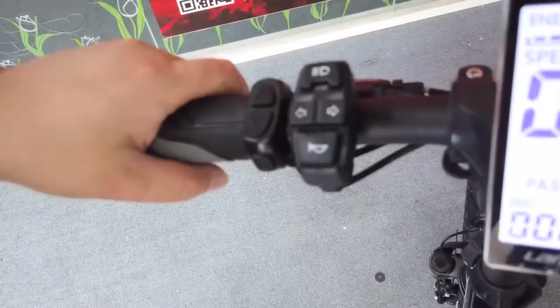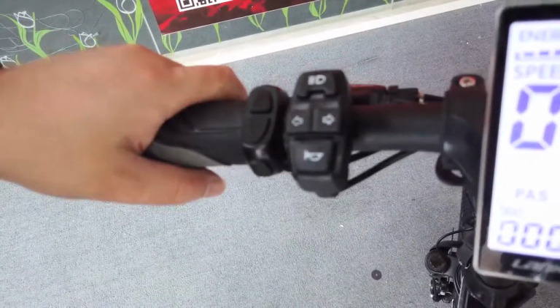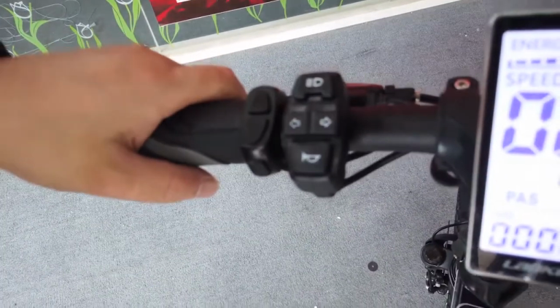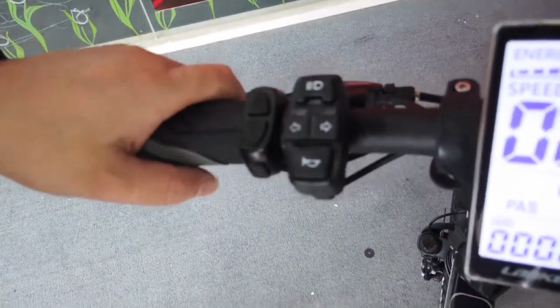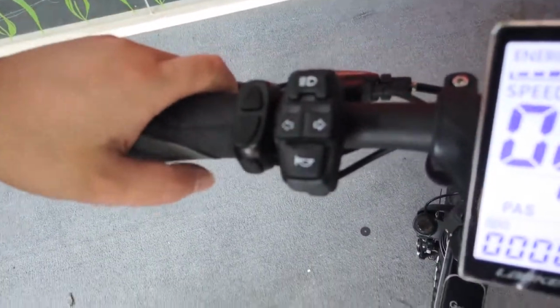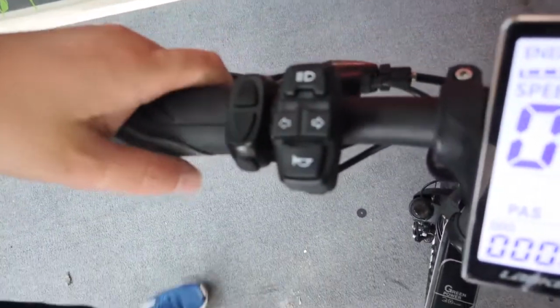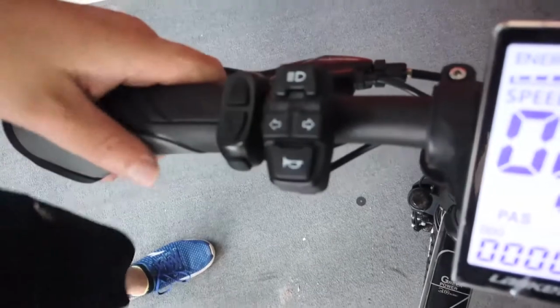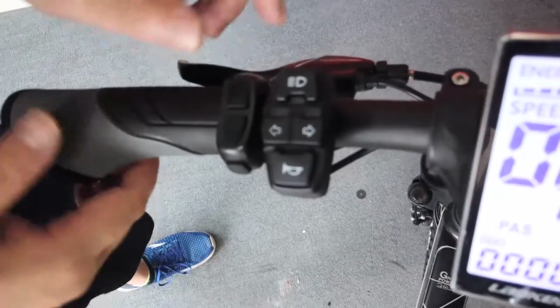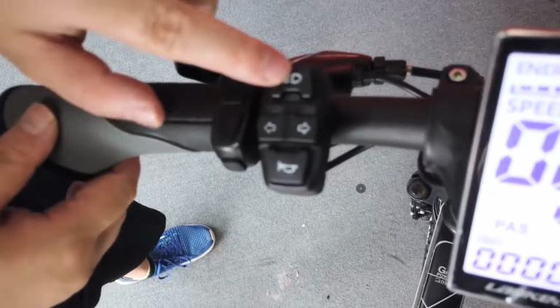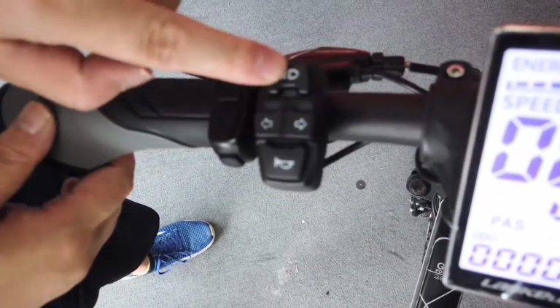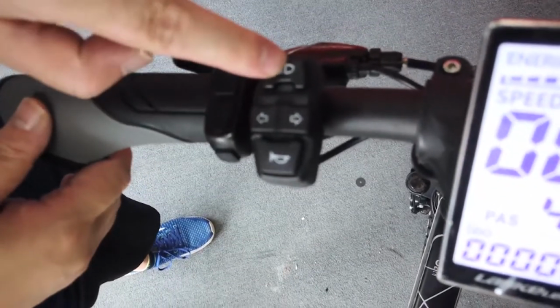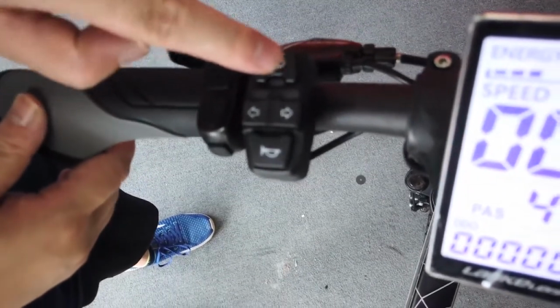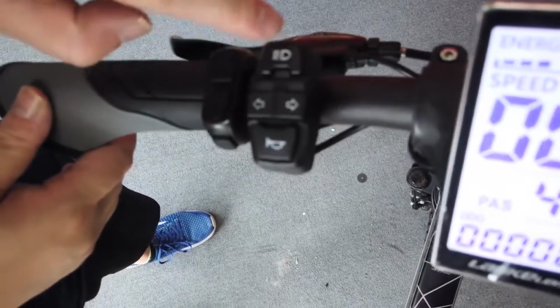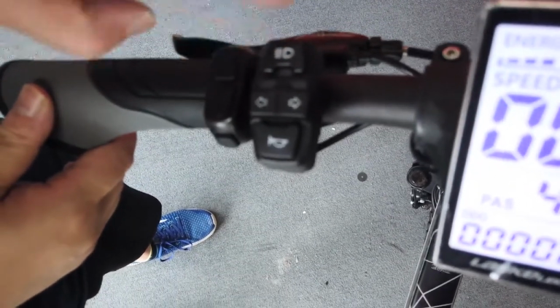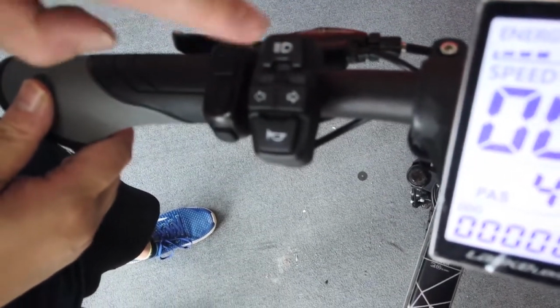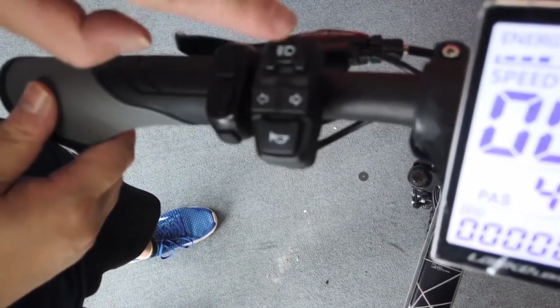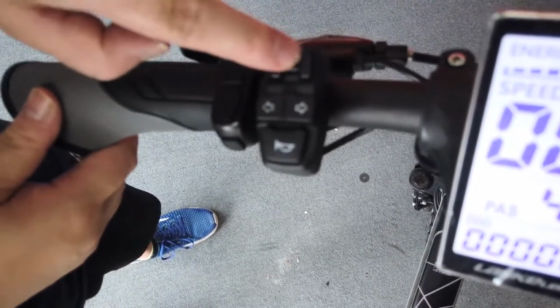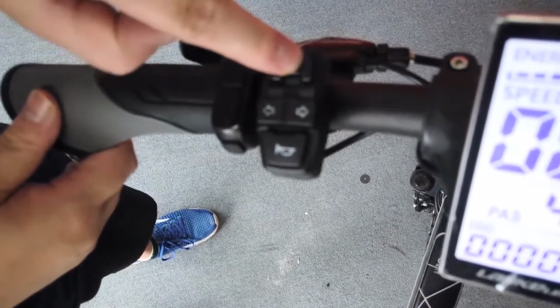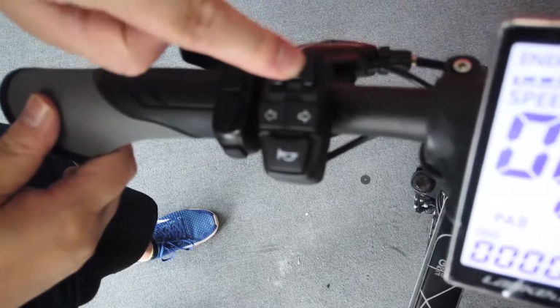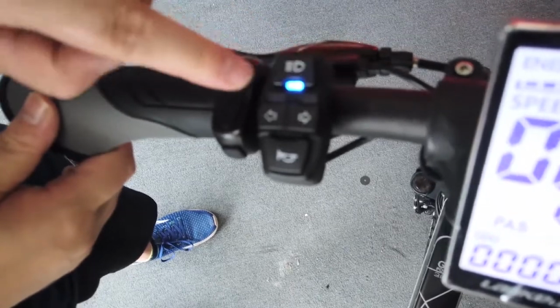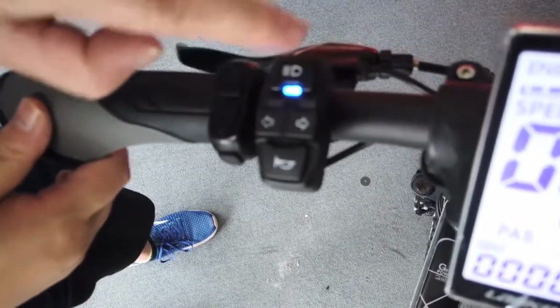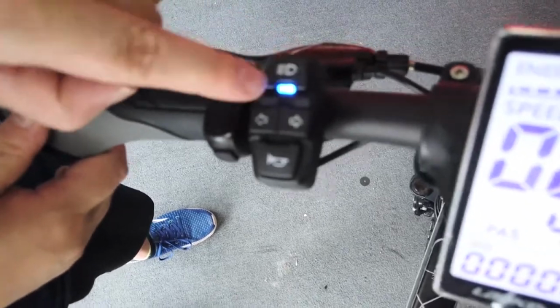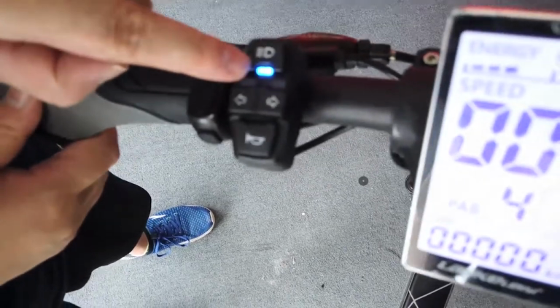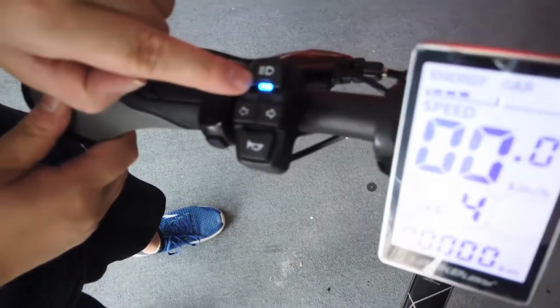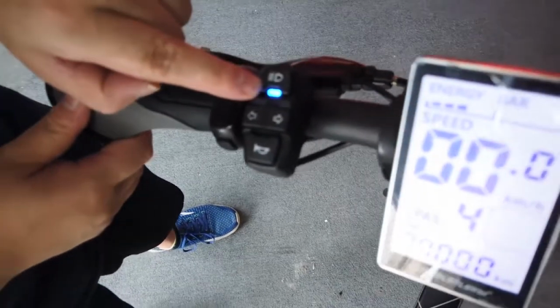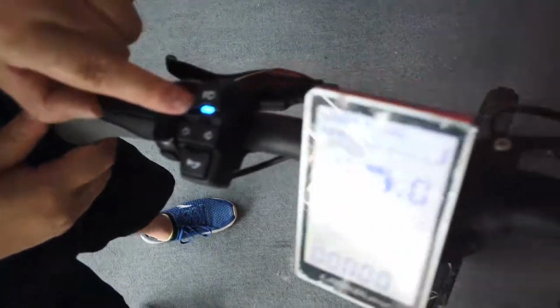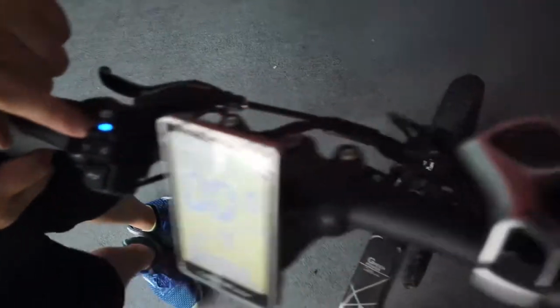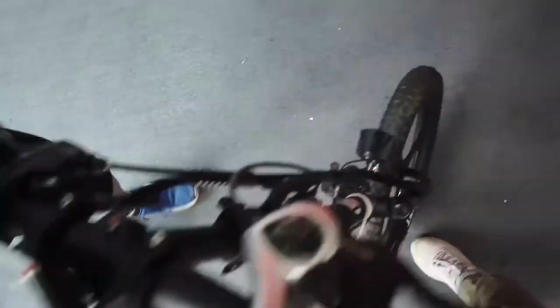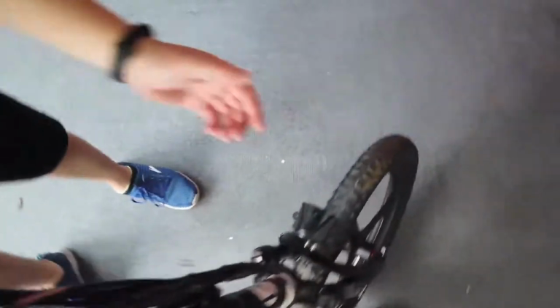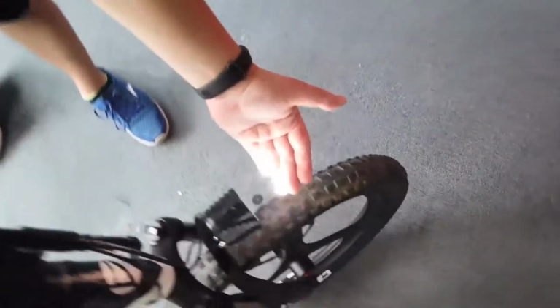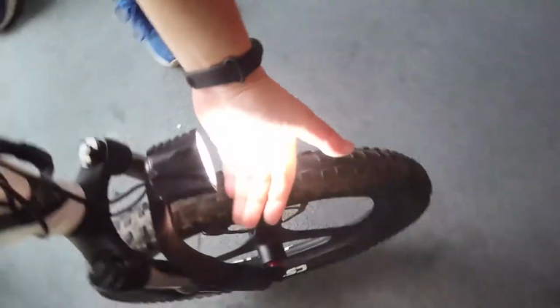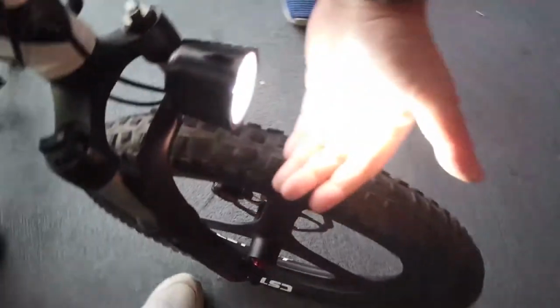Now I'm going to show you how to use the front light. Press the top button with the light symbol. You will see the blue indicator light is on and also the front light is on.